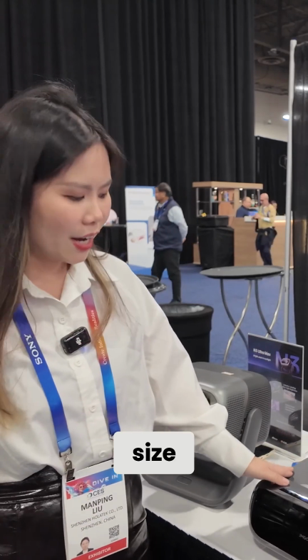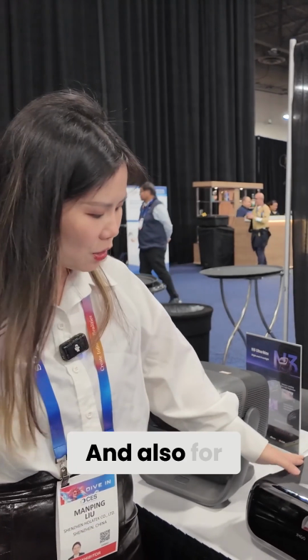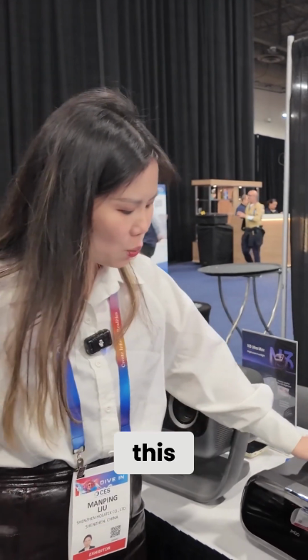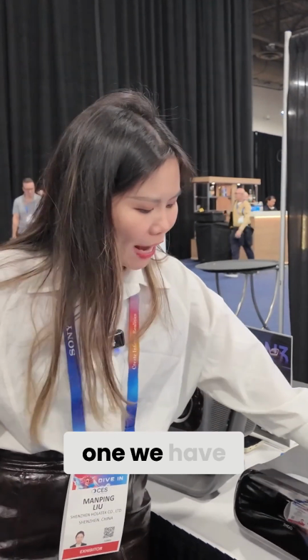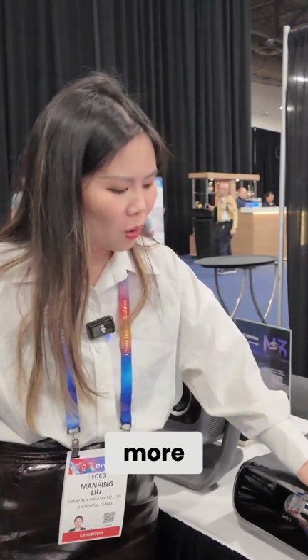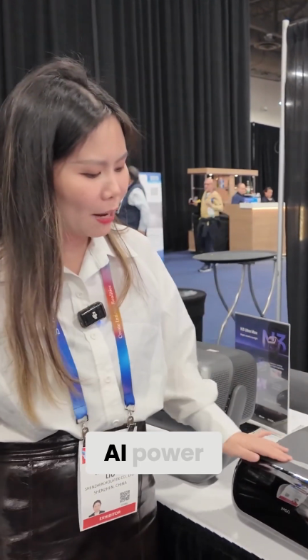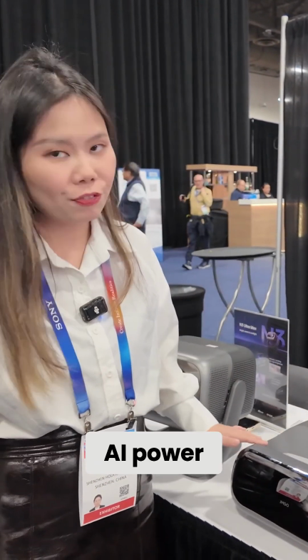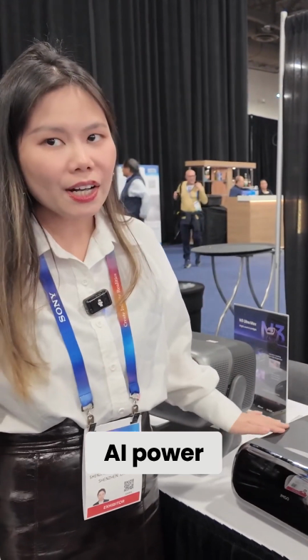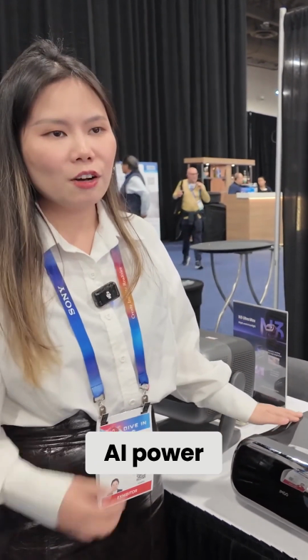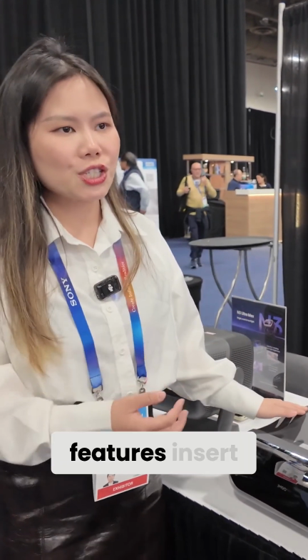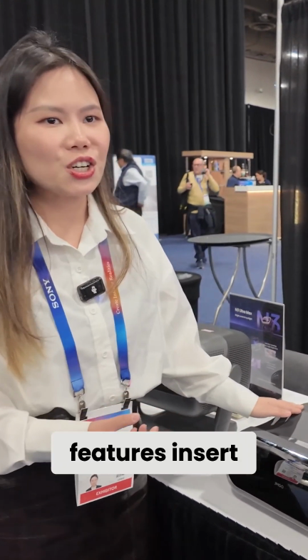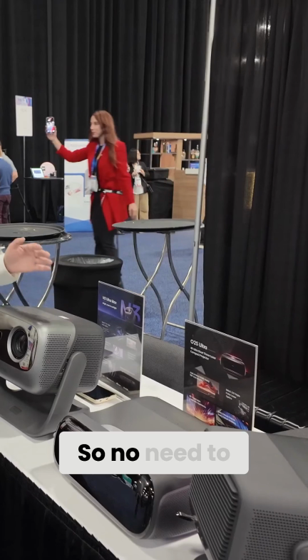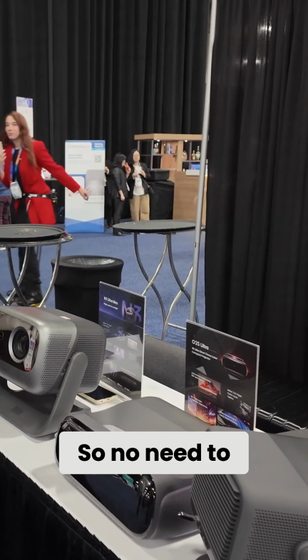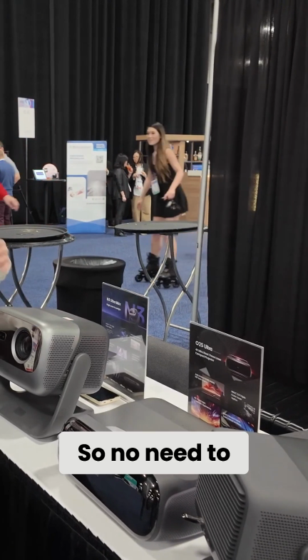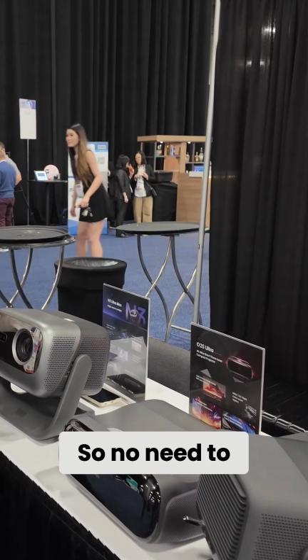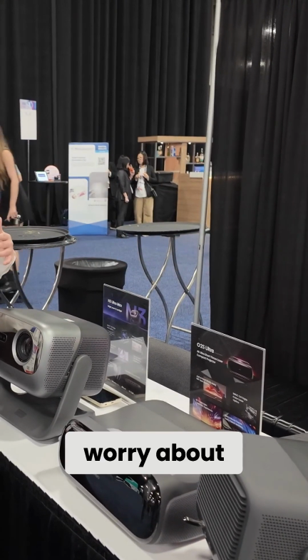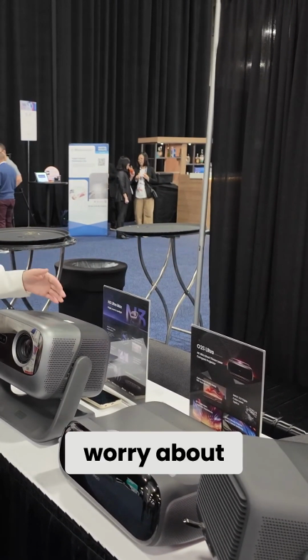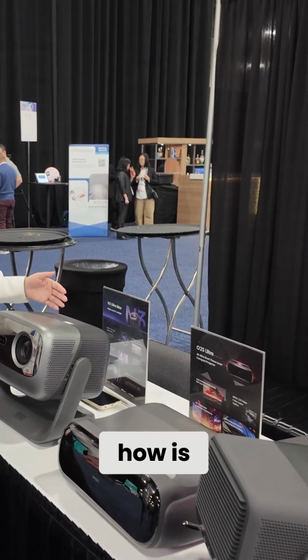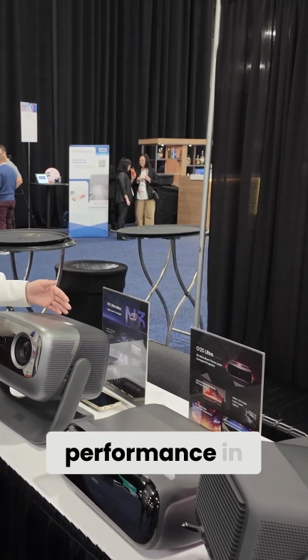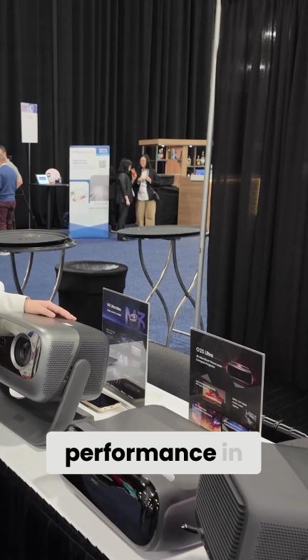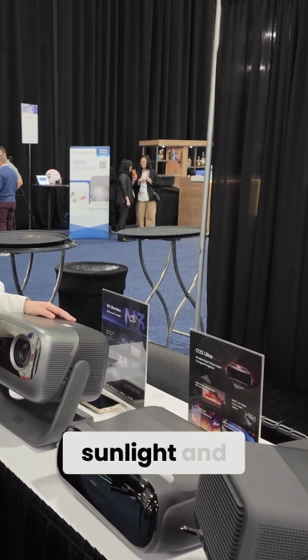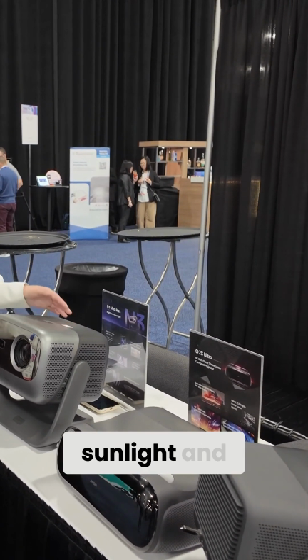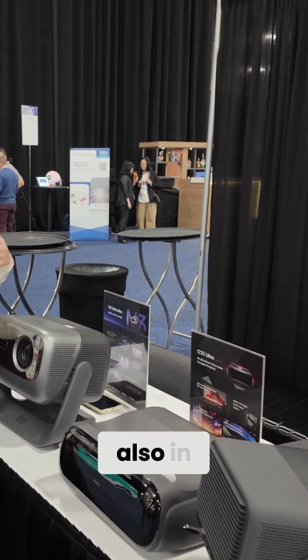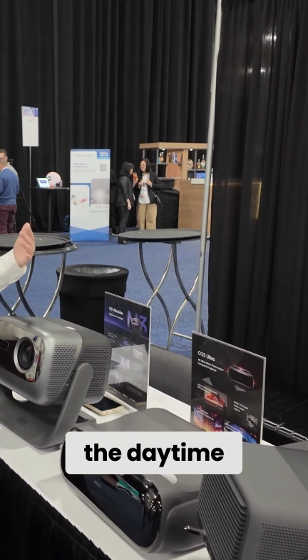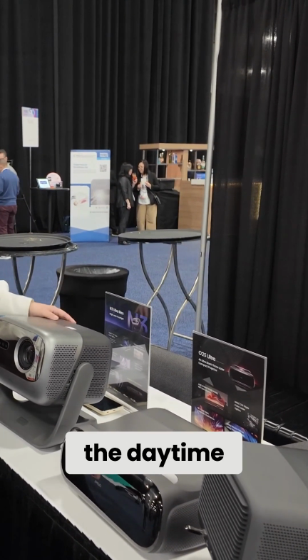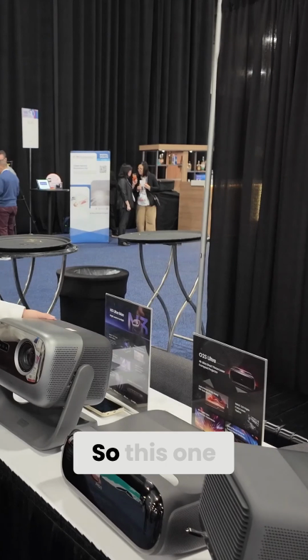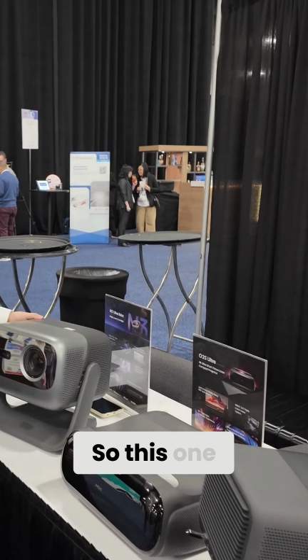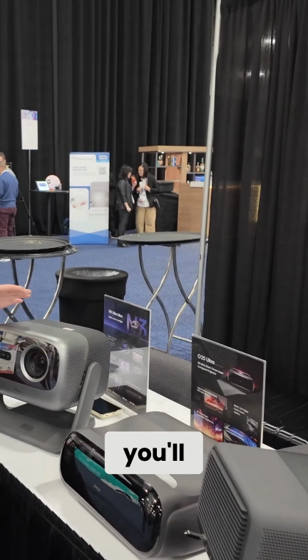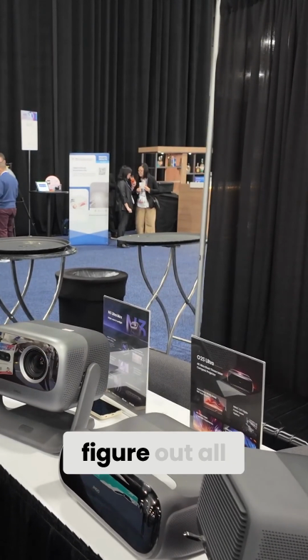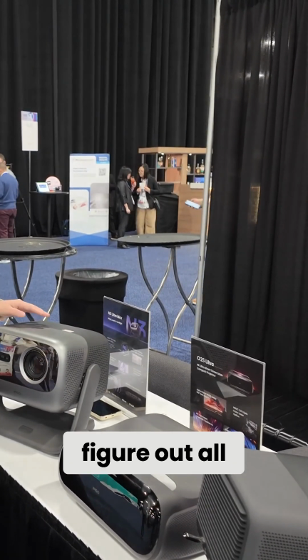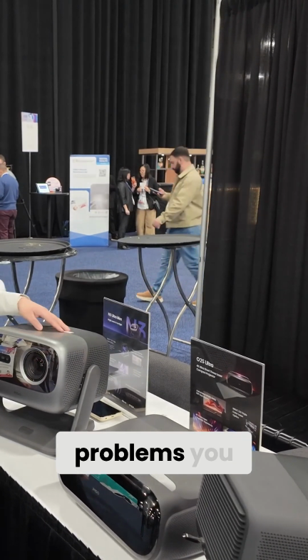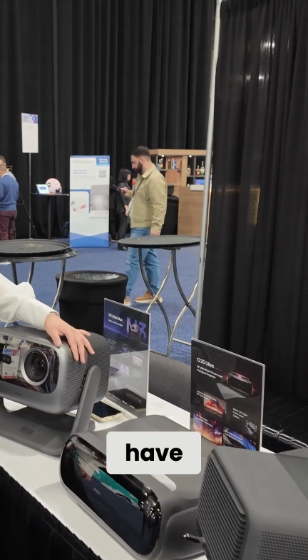For this projector, we have more AI-powered features built in, so no need to worry about performance in sunlight or in the daytime. This one will figure out all the problems you have.